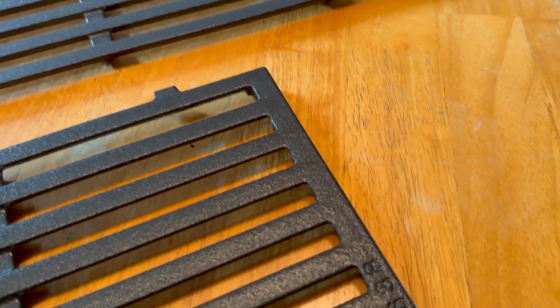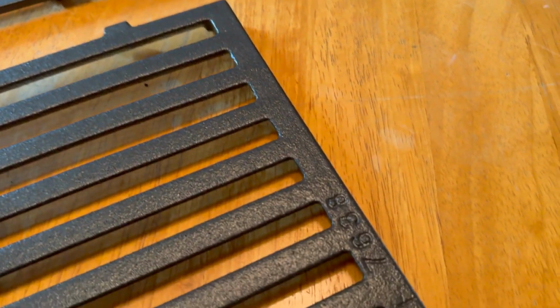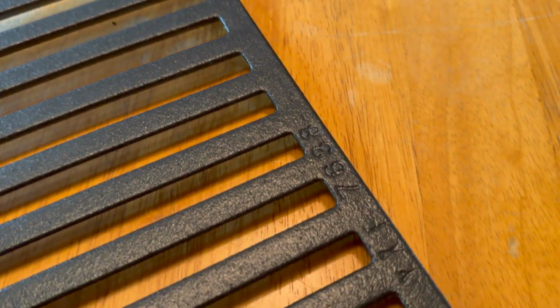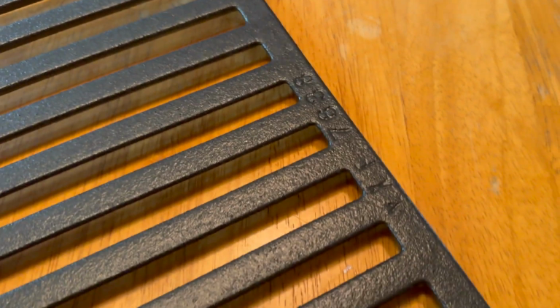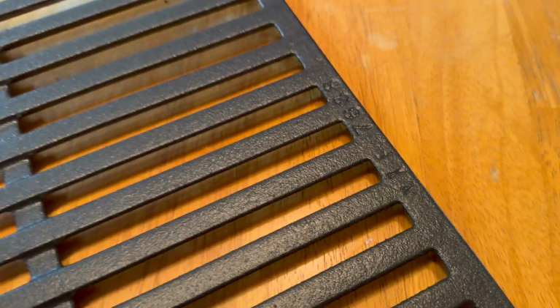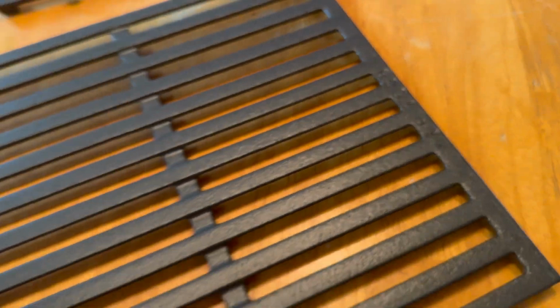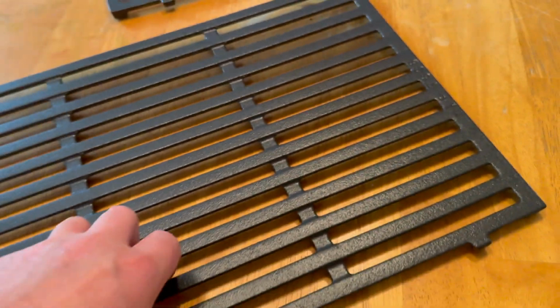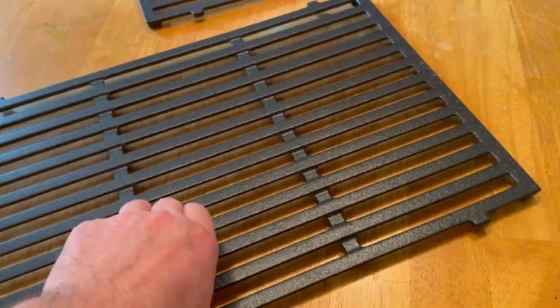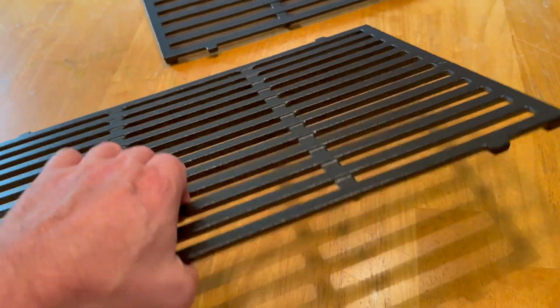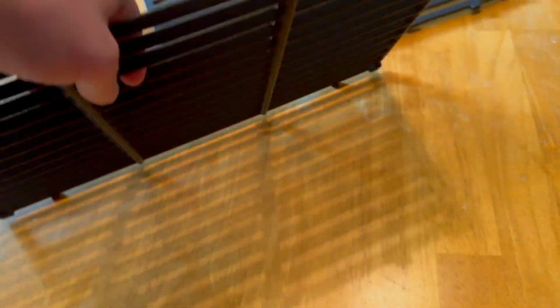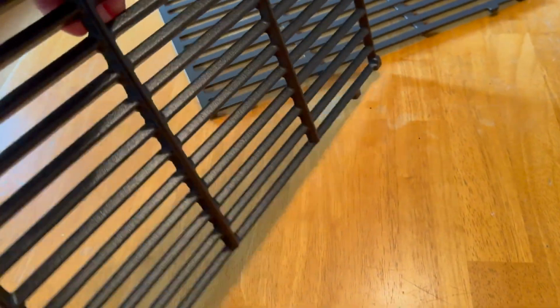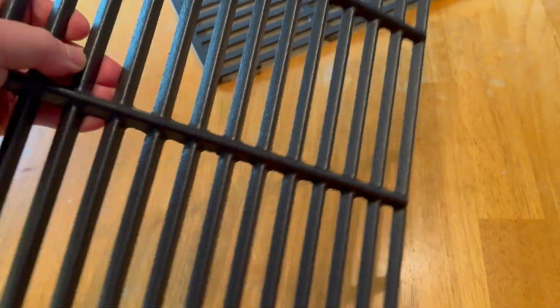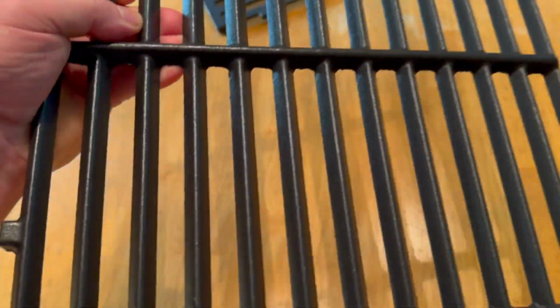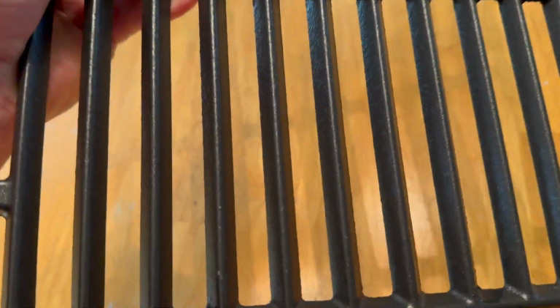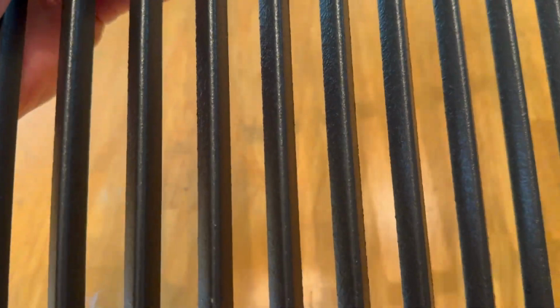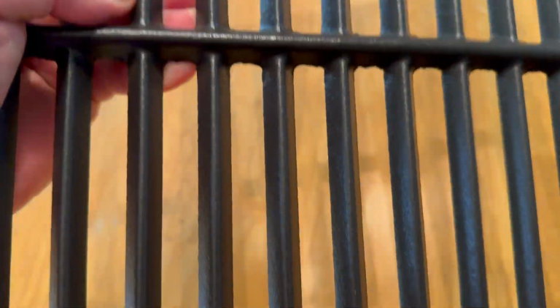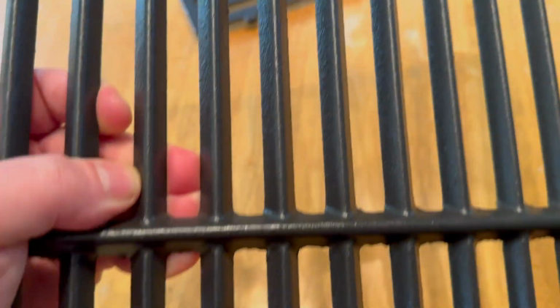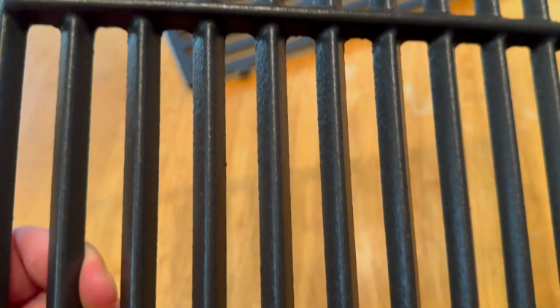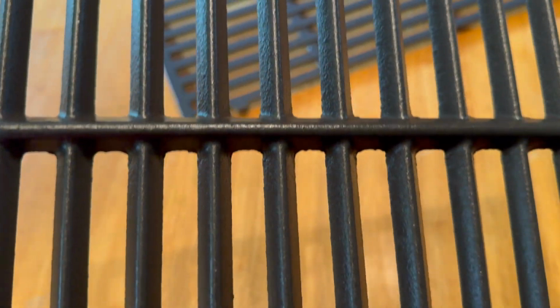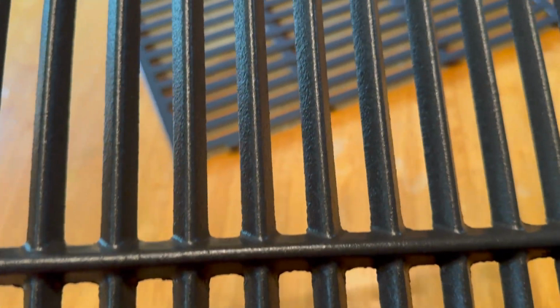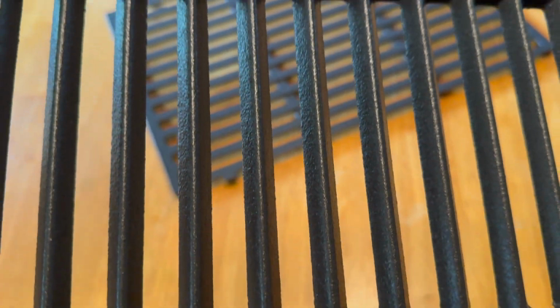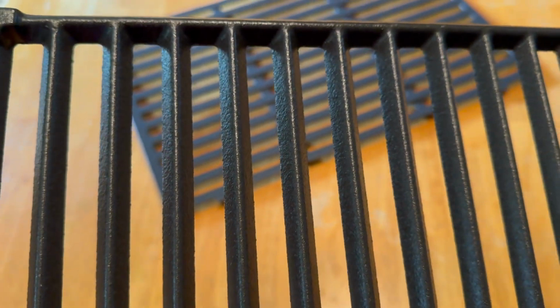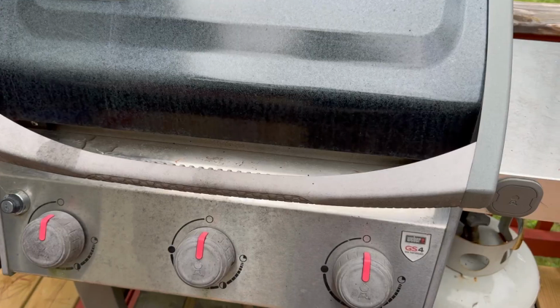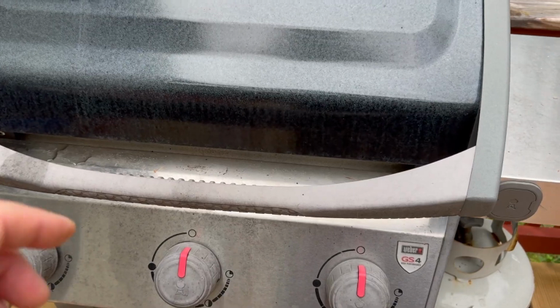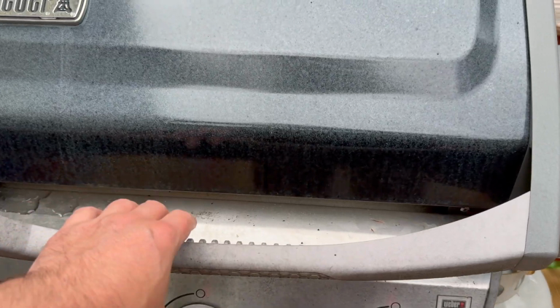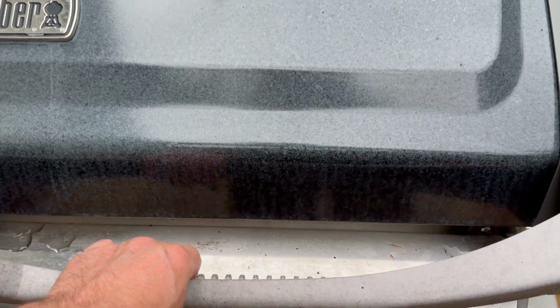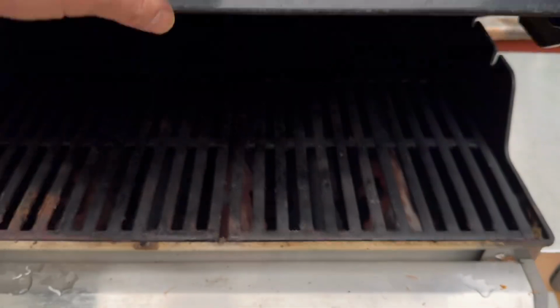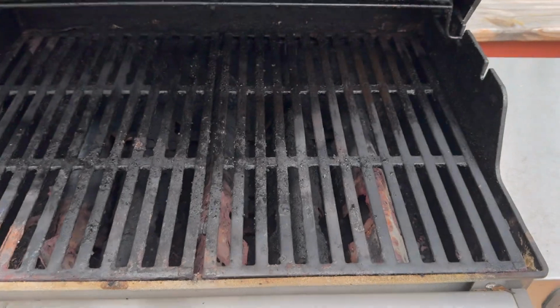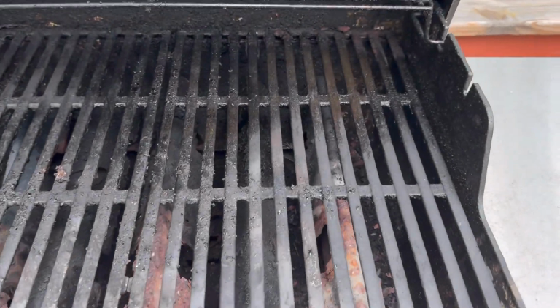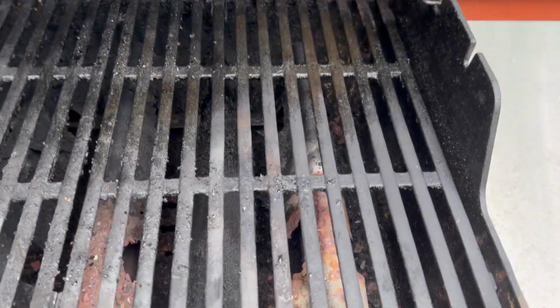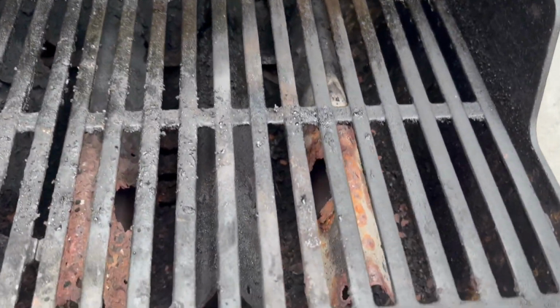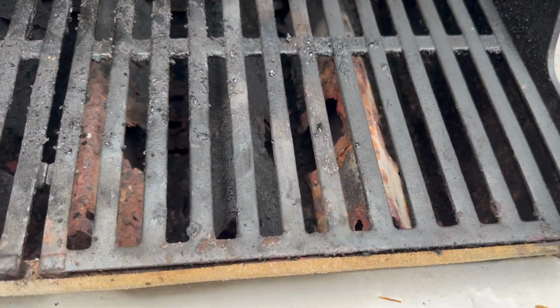My grill grates were in need of being replaced, and I decided to go with these. The reason — they're pretty much identical to the ones that came with my grill. They're heavy duty cast iron construction.